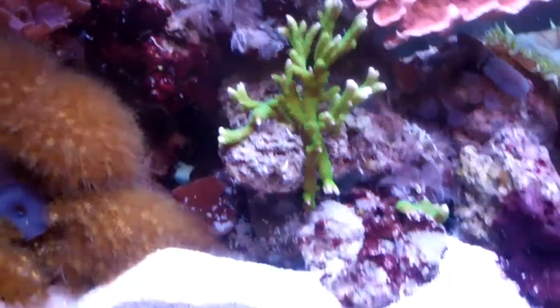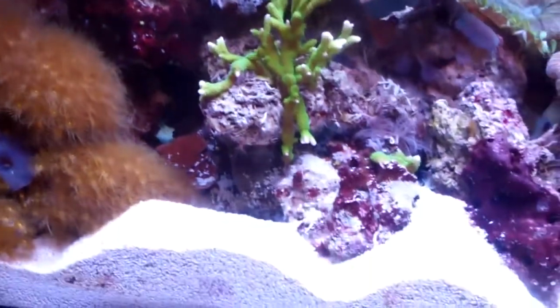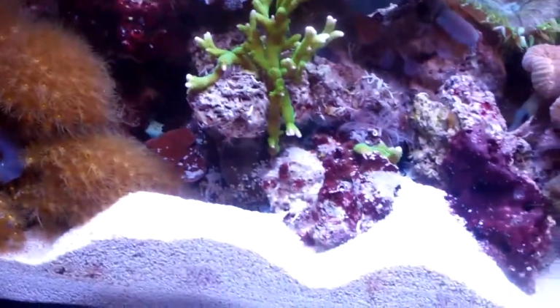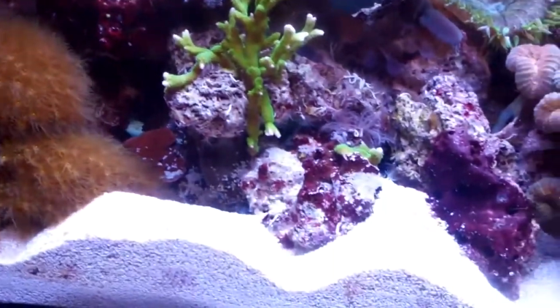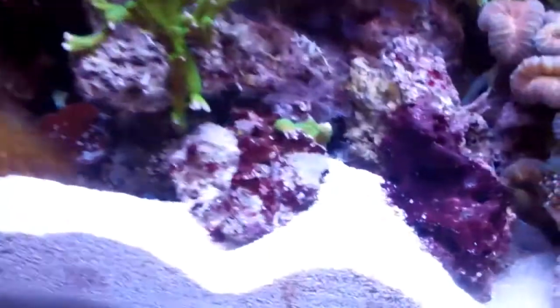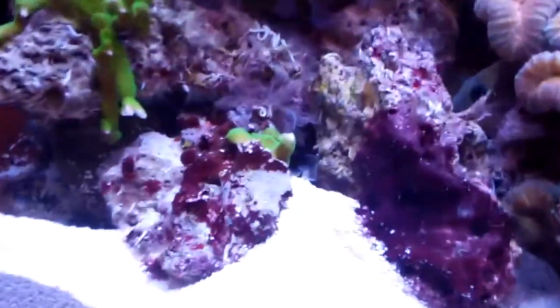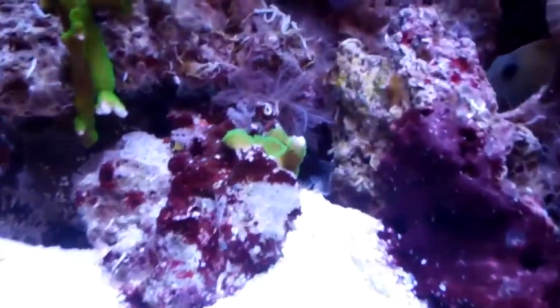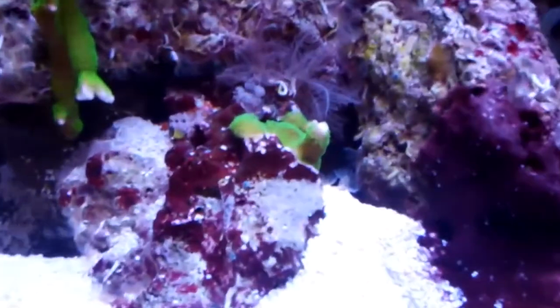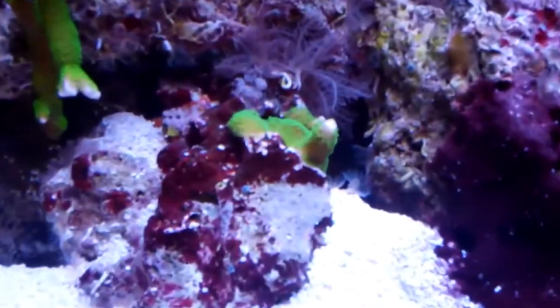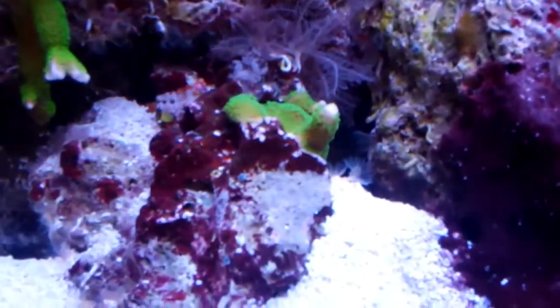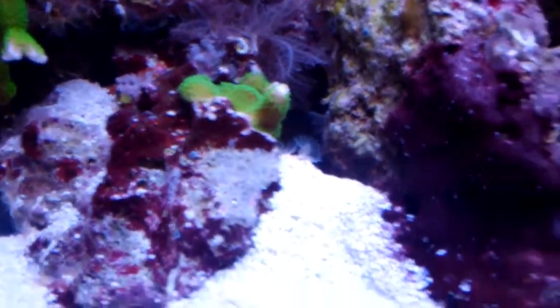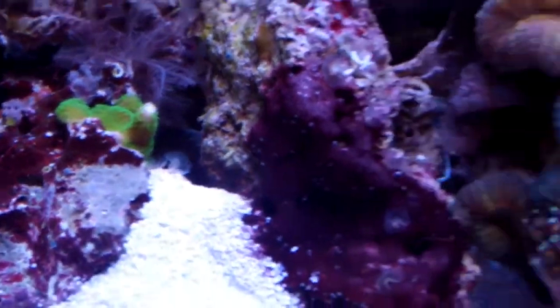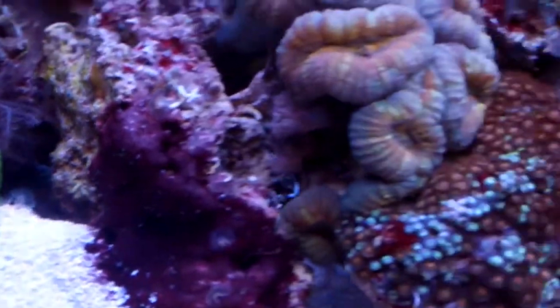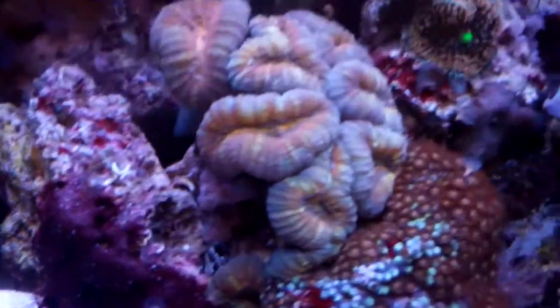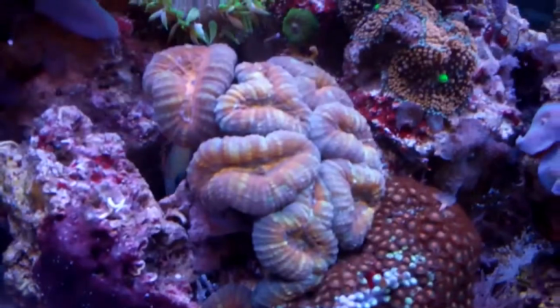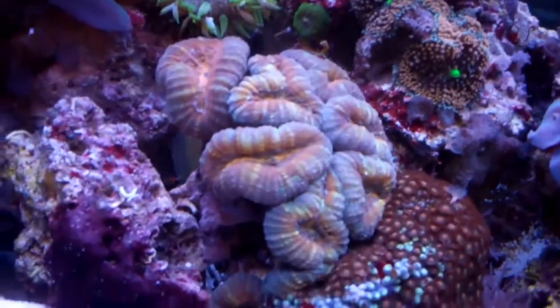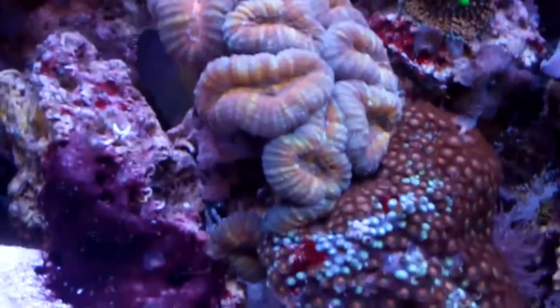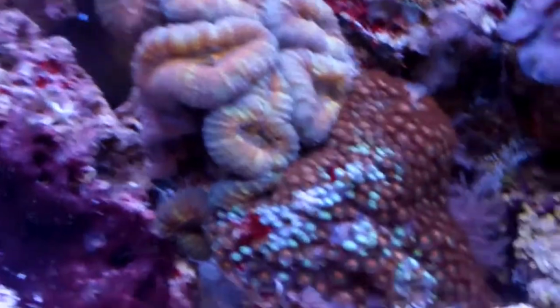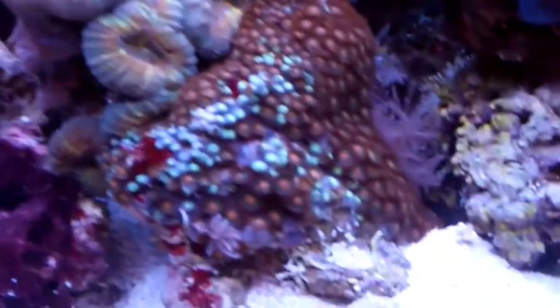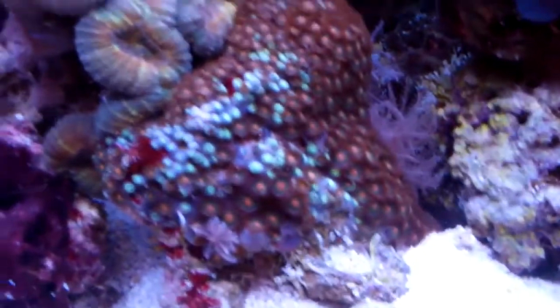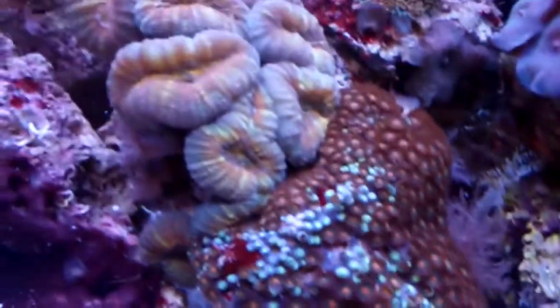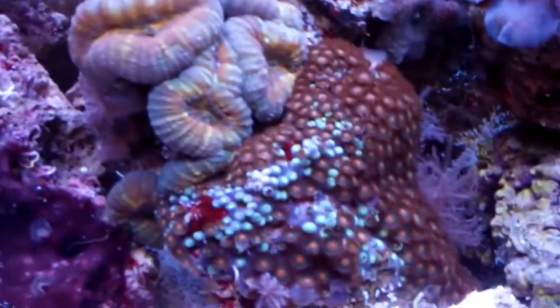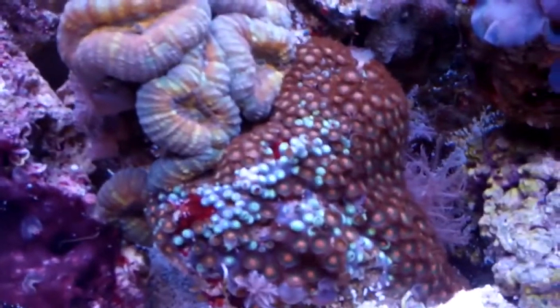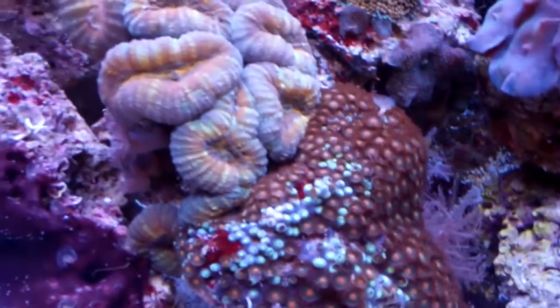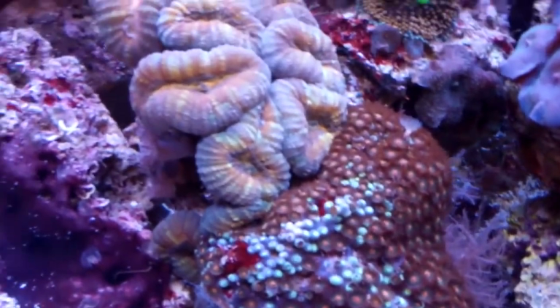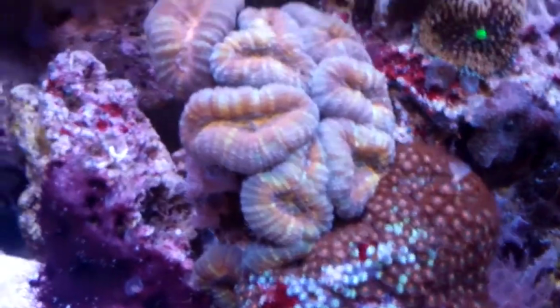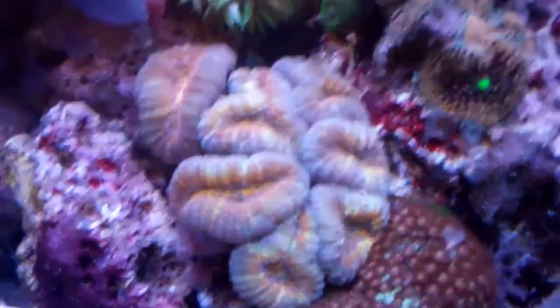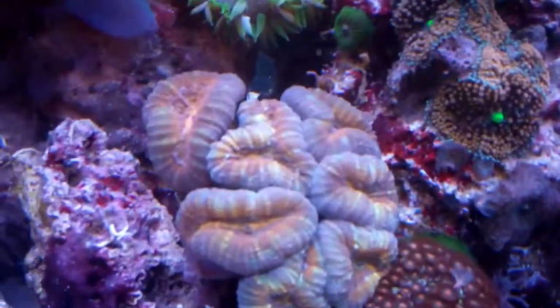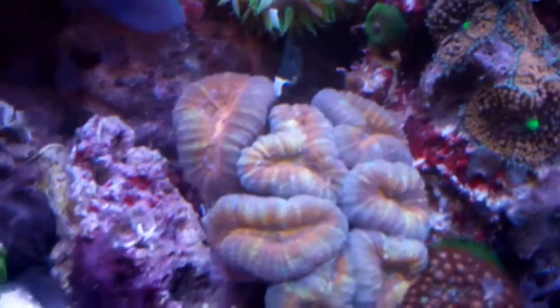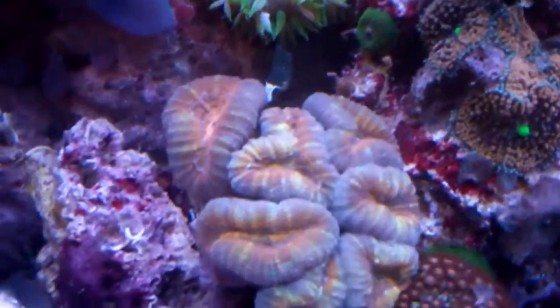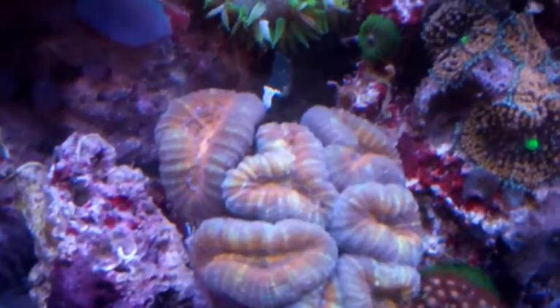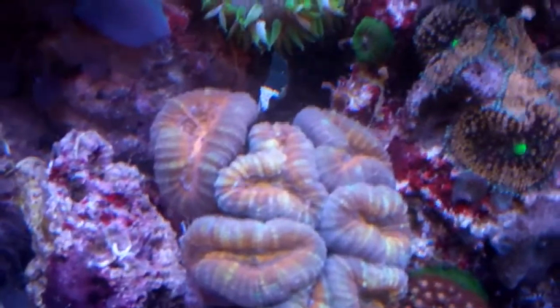Green Digitata — again a broken off piece right there. This guy fell over so they're kind of on each other, but he's looking good. He actually looks like he's splitting.